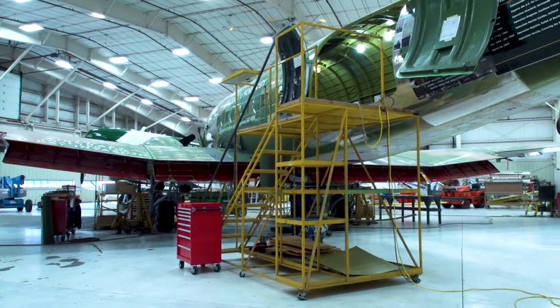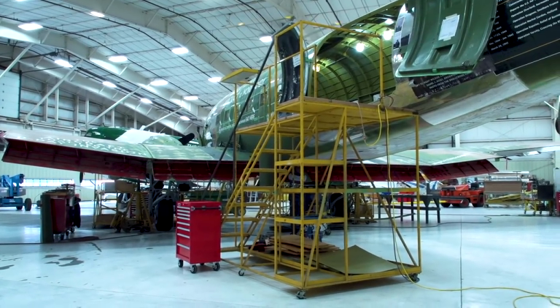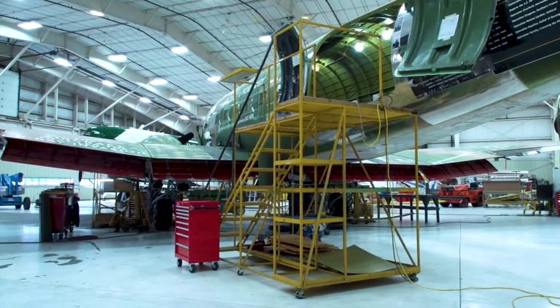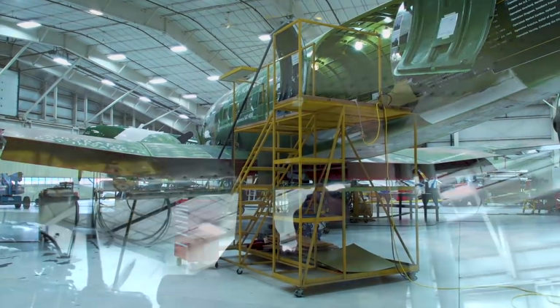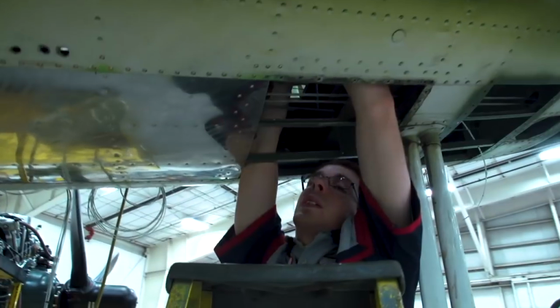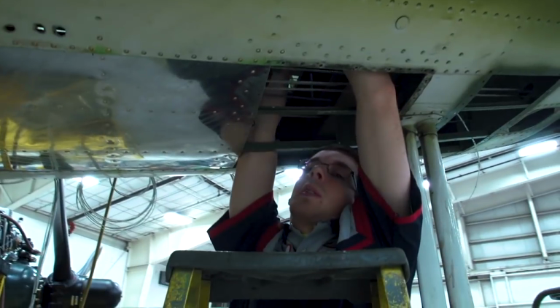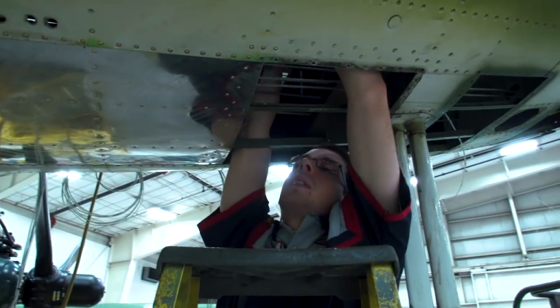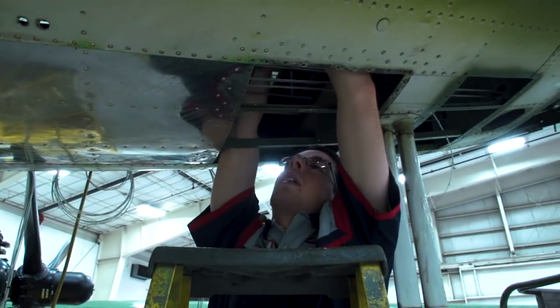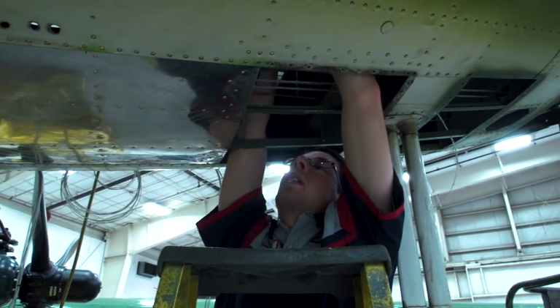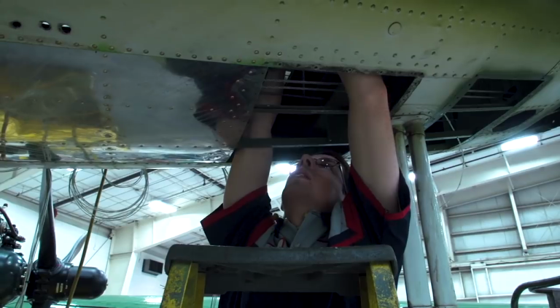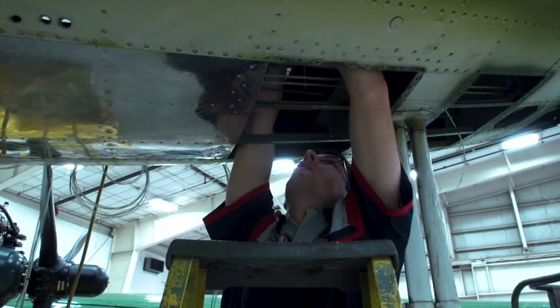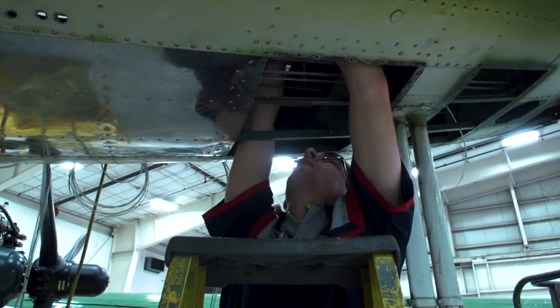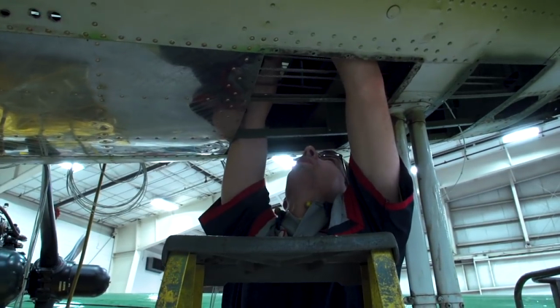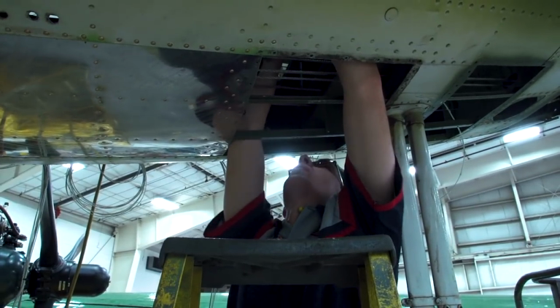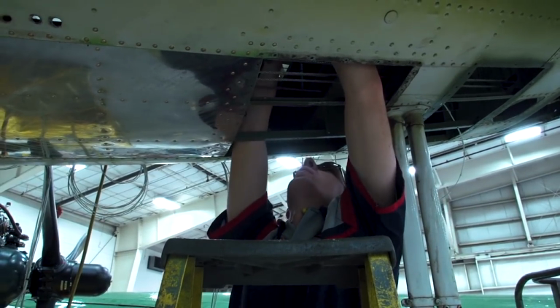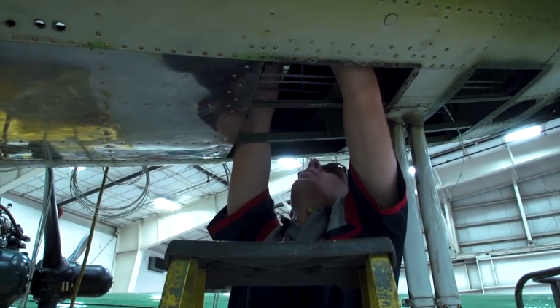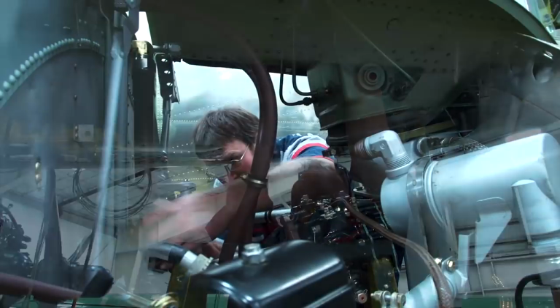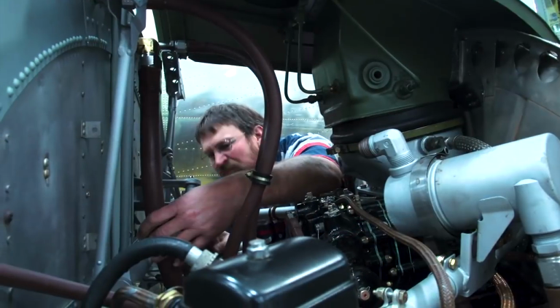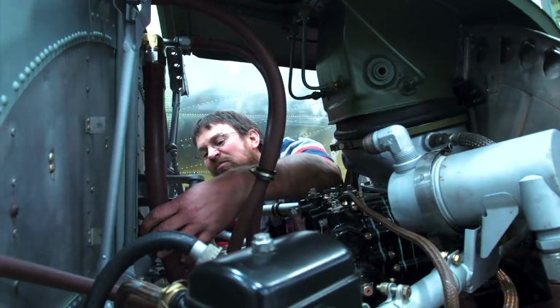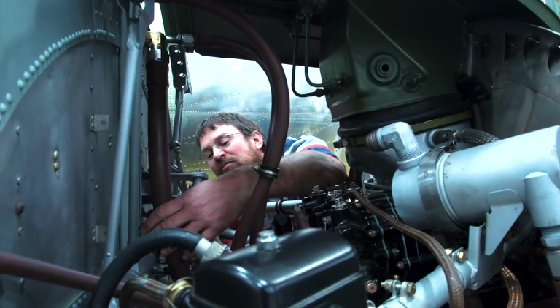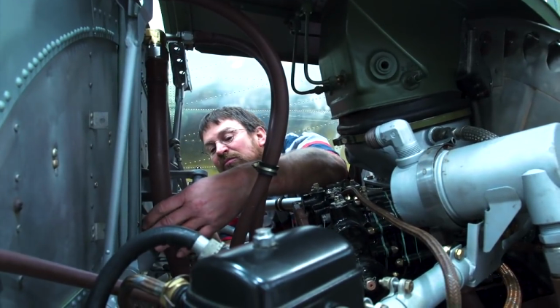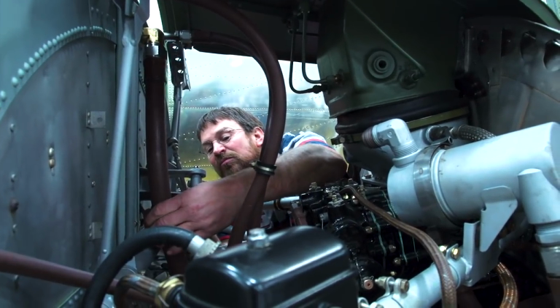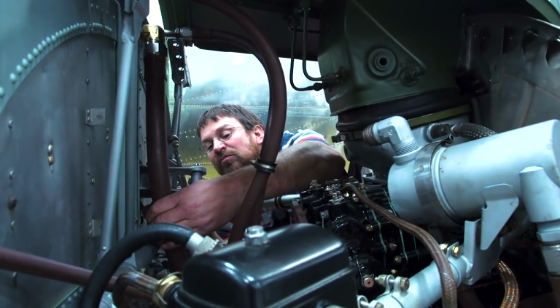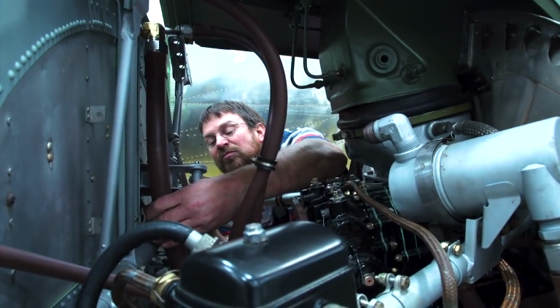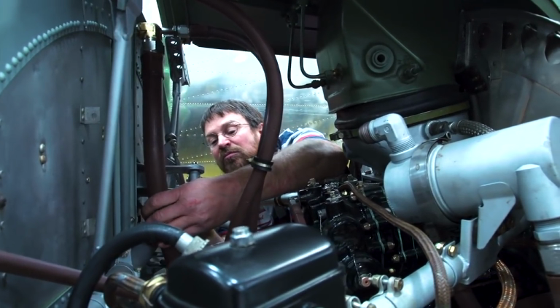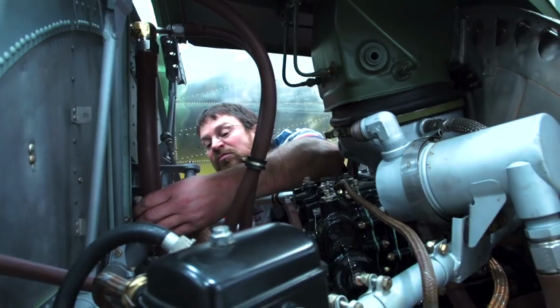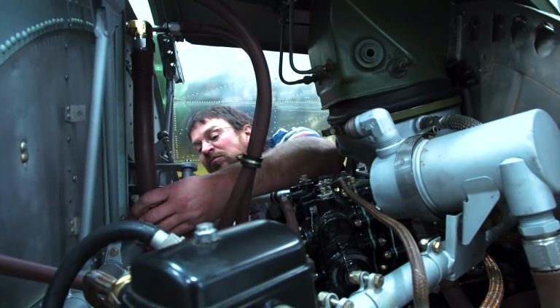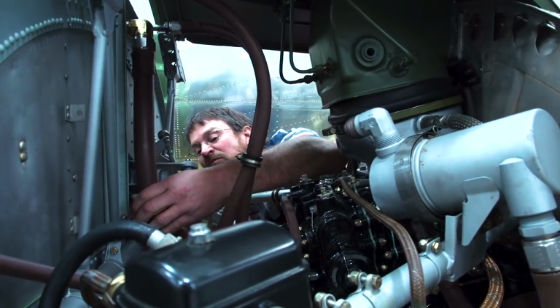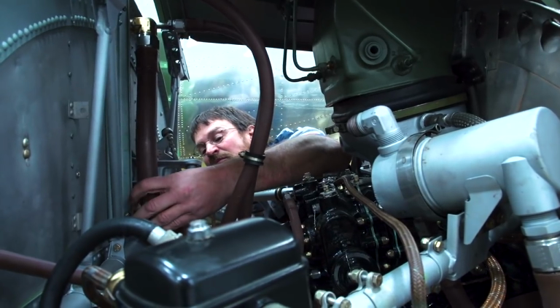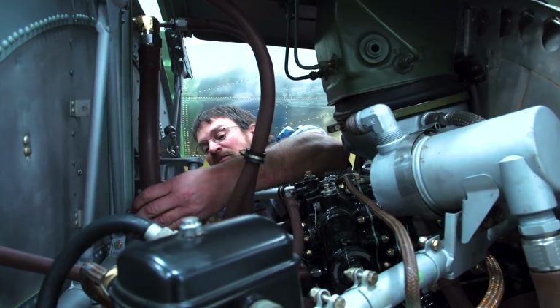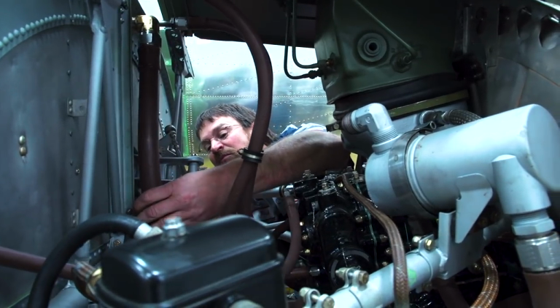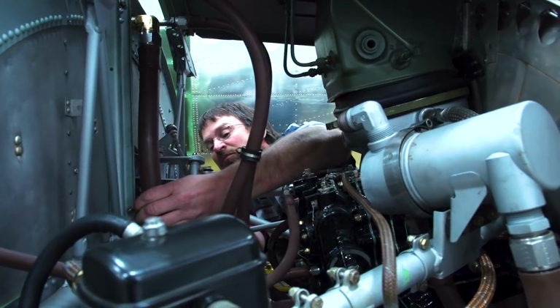We're hoping to finish the airplane sometime before the end of this year. I have it real close to going to the paint shop before the end of the year — that's our goal. We'll see if we make it or not.